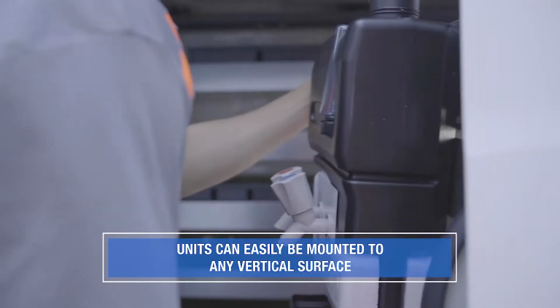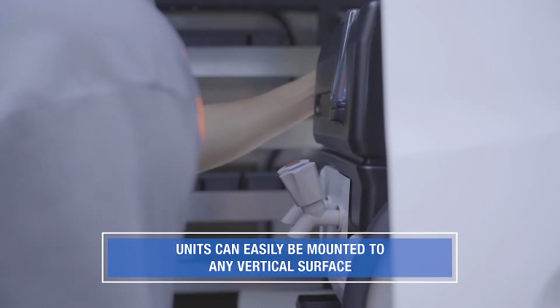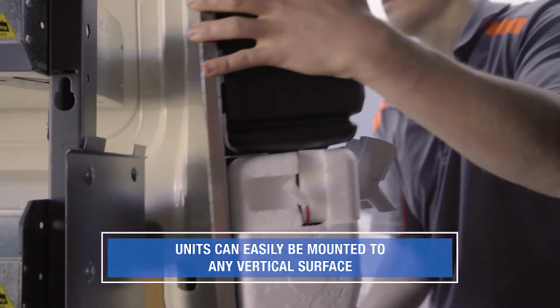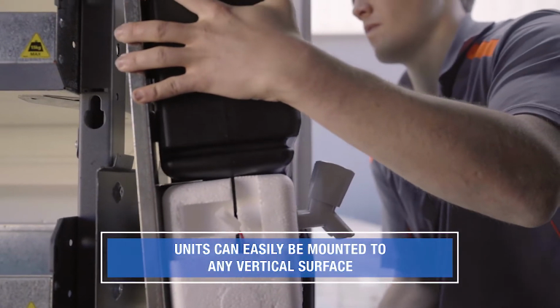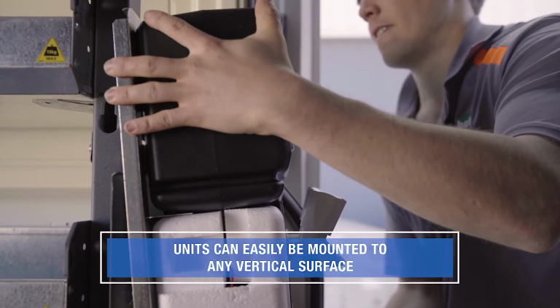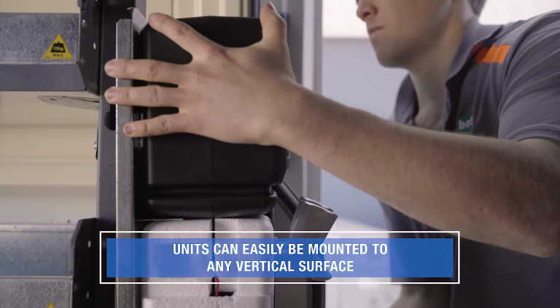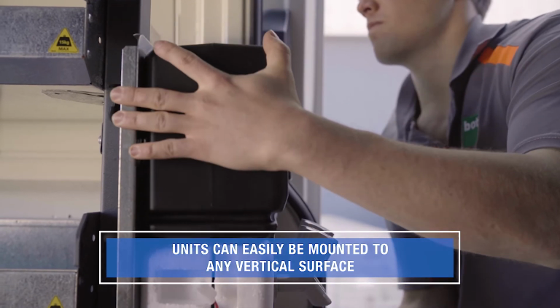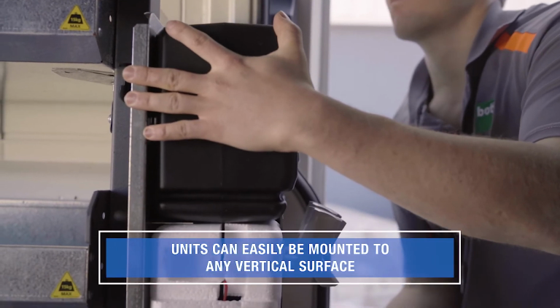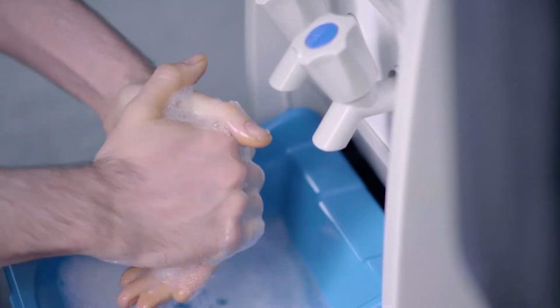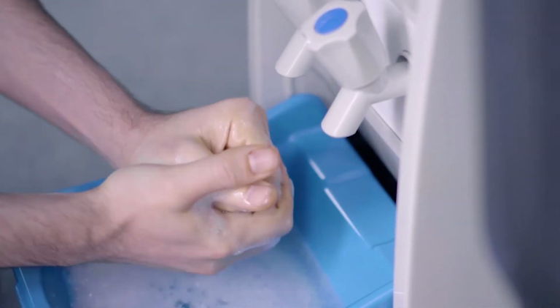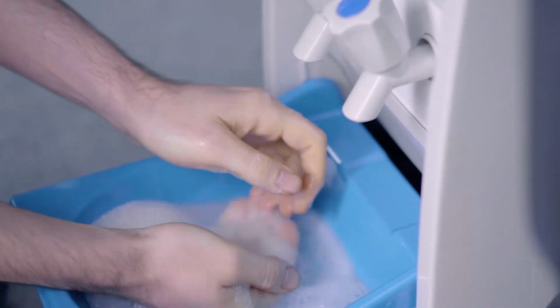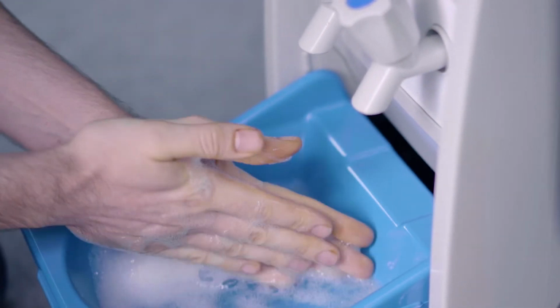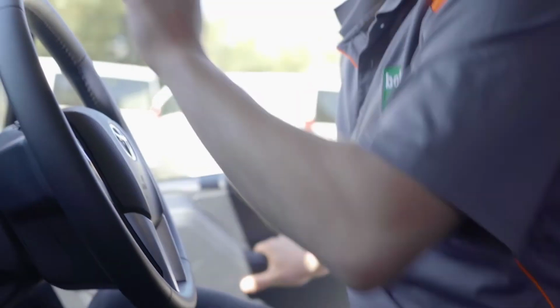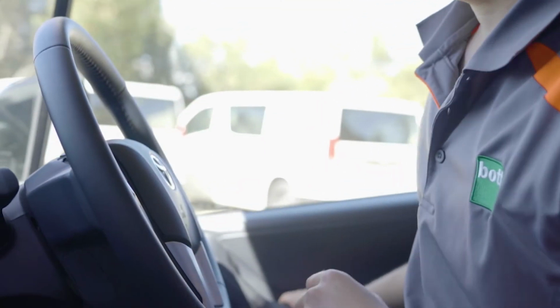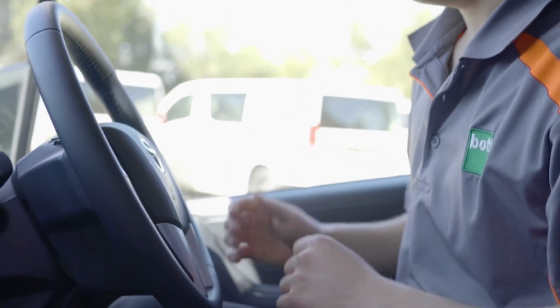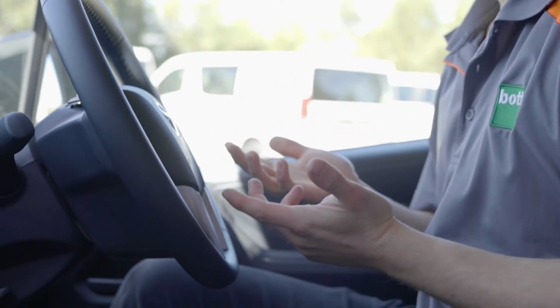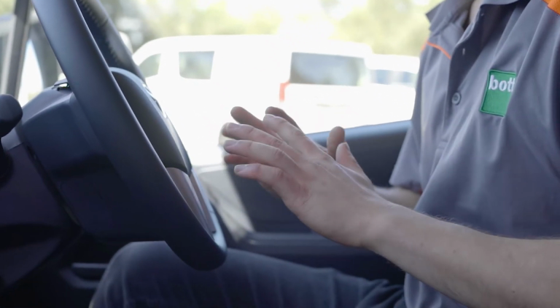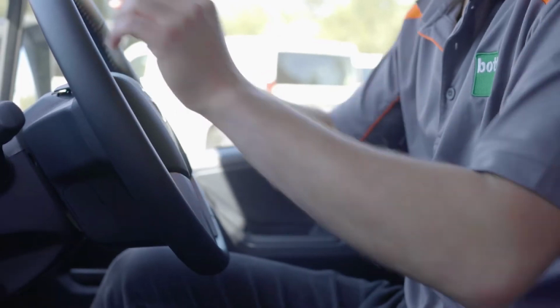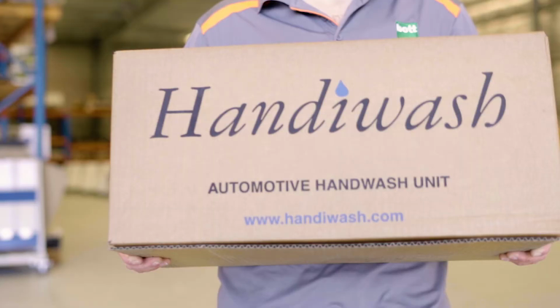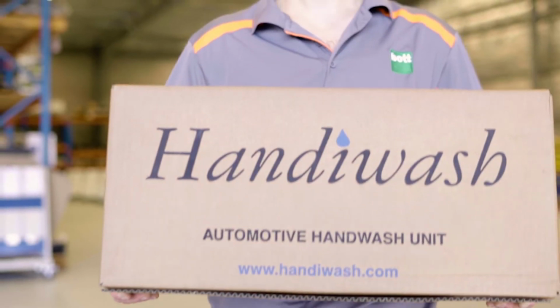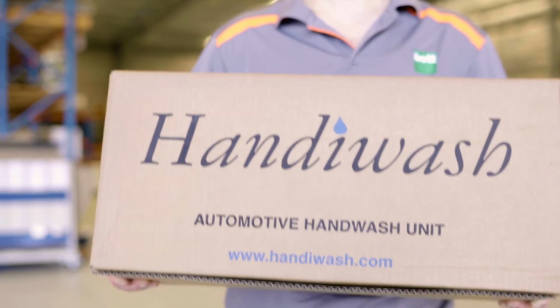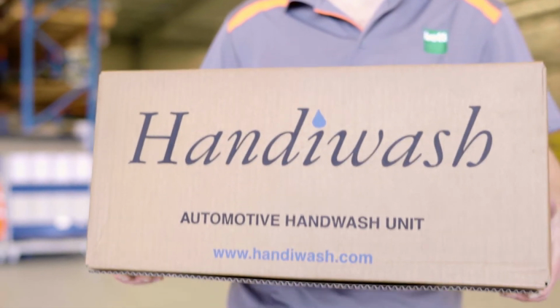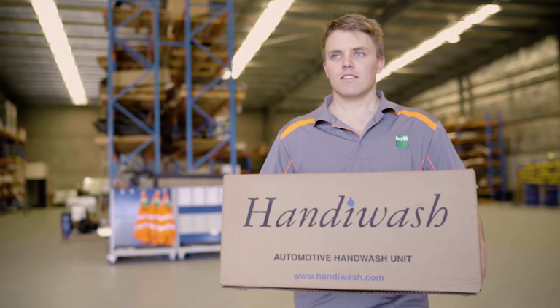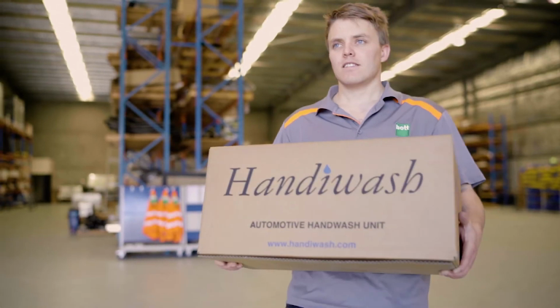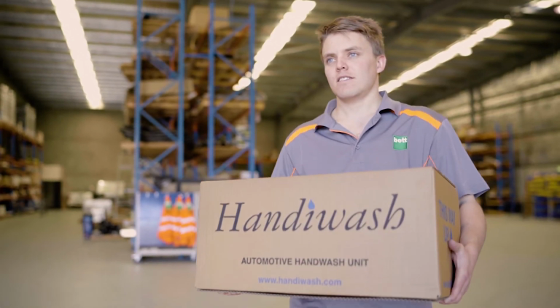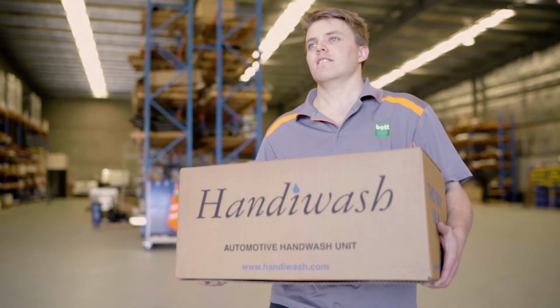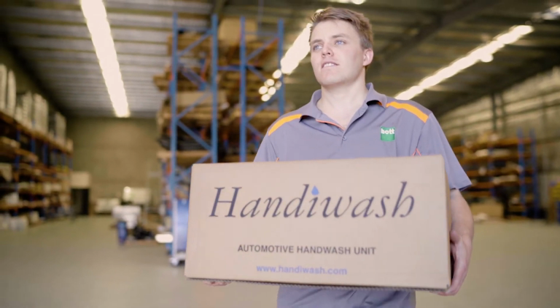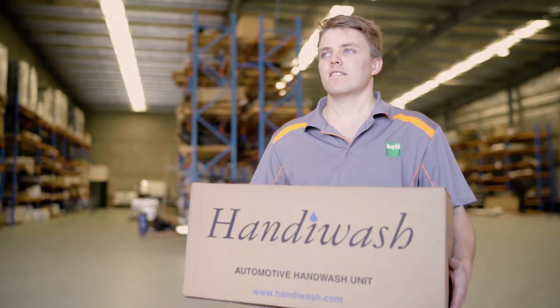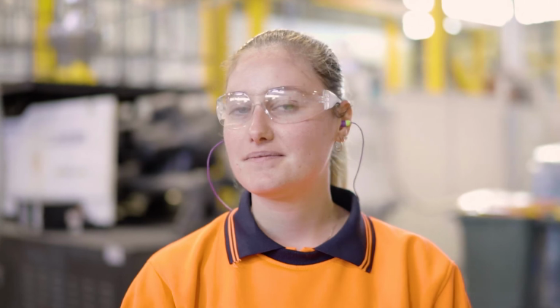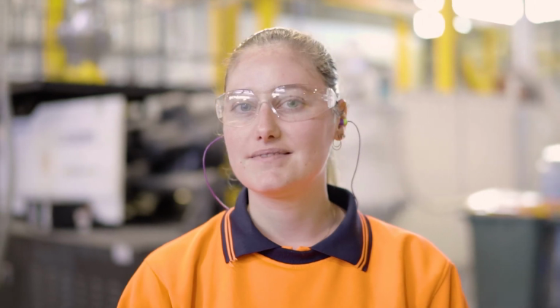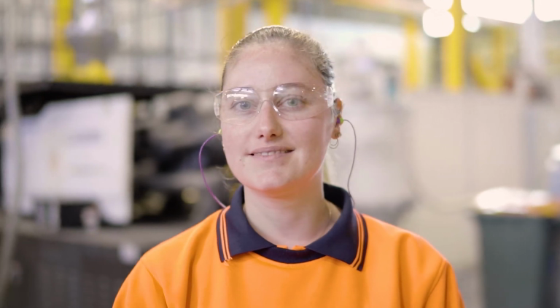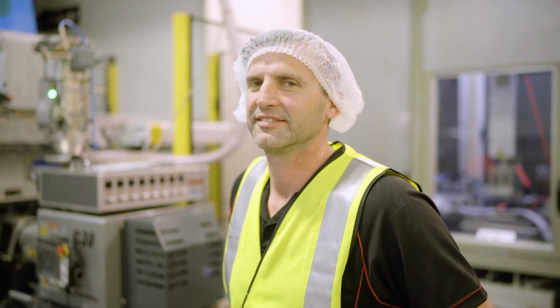Units can be easily mounted to any vertical surface. The HandyWash mobile hand wash unit delivers safer environments for employees, contractors and anyone whose work brings them into contact with hazardous substances or unhygienic conditions.